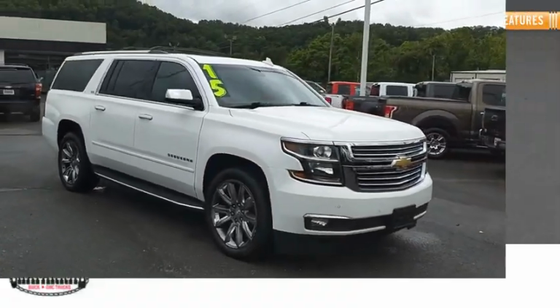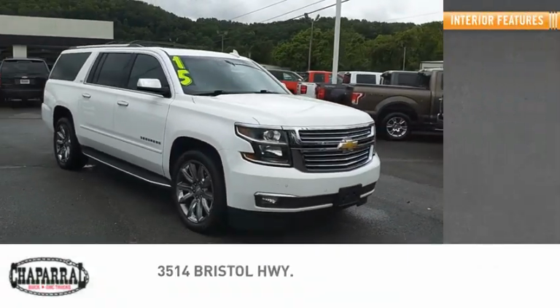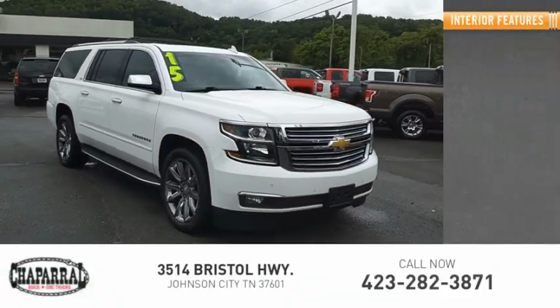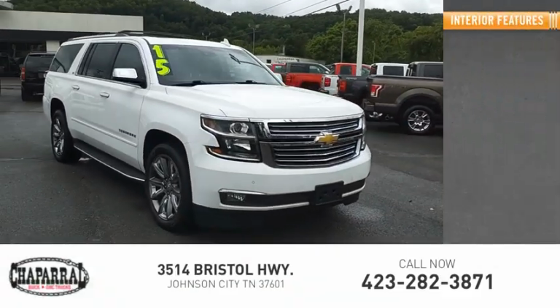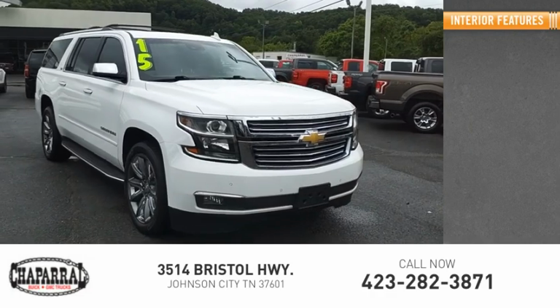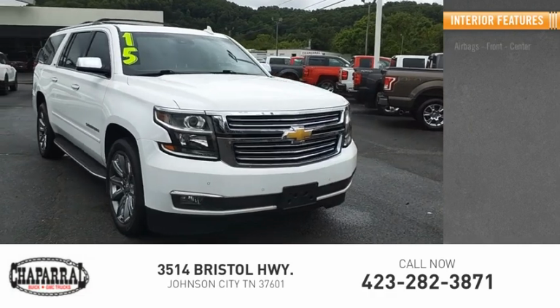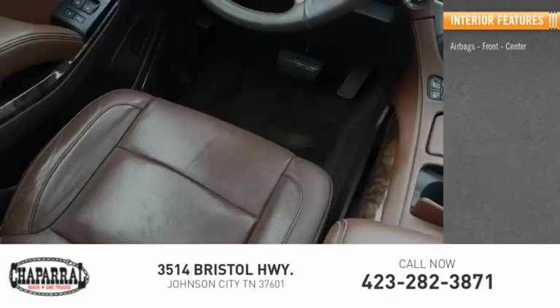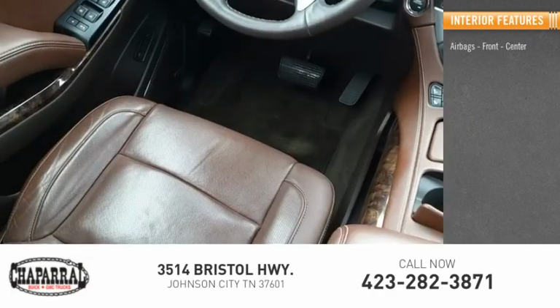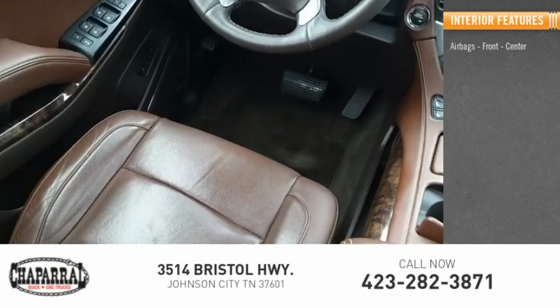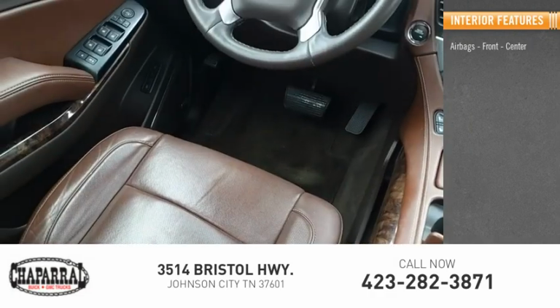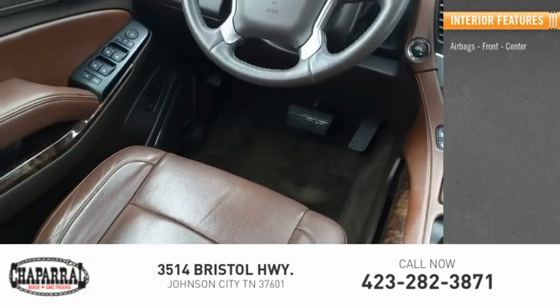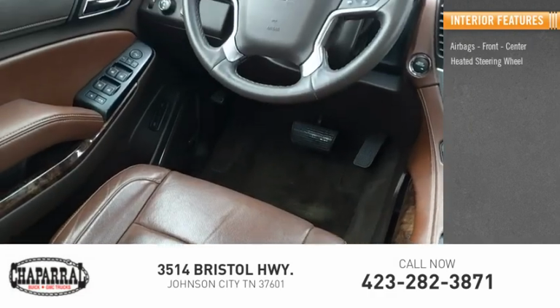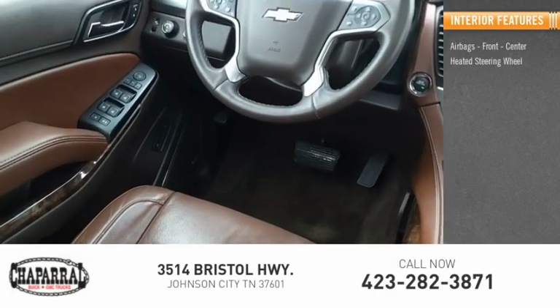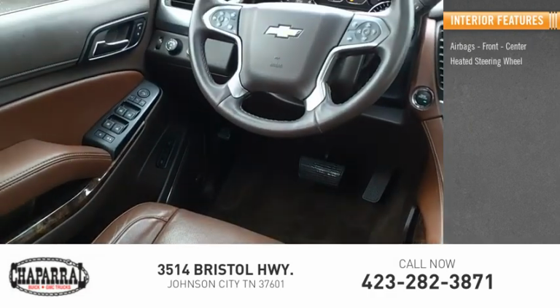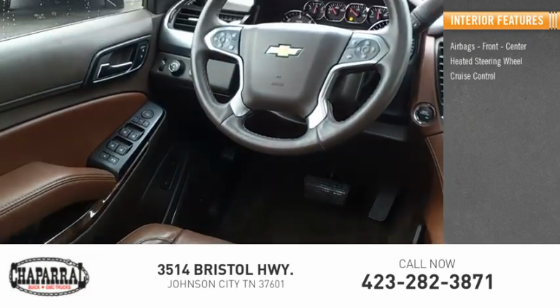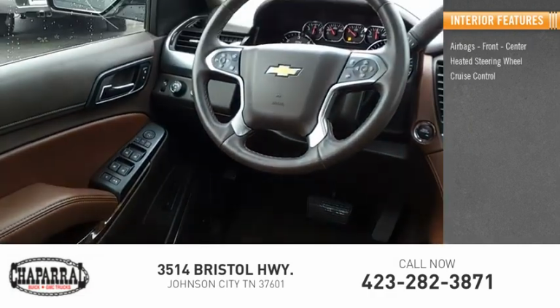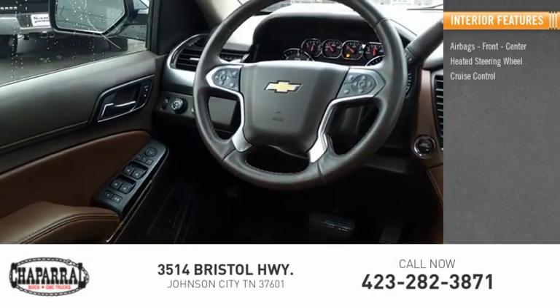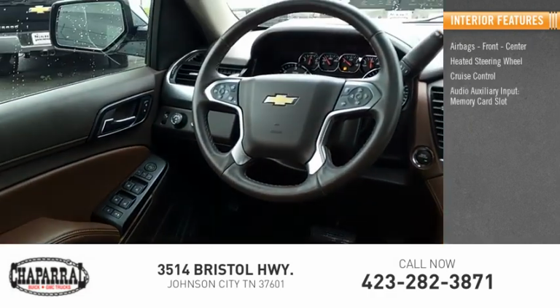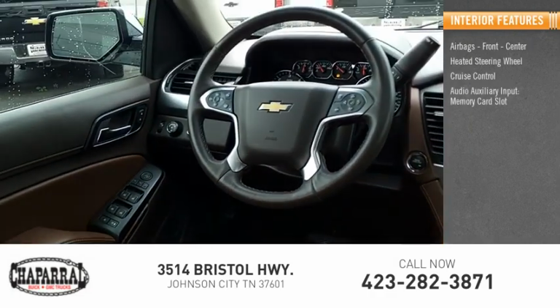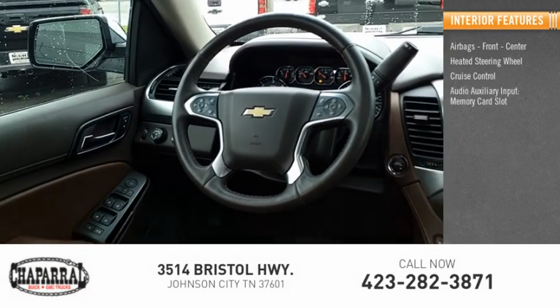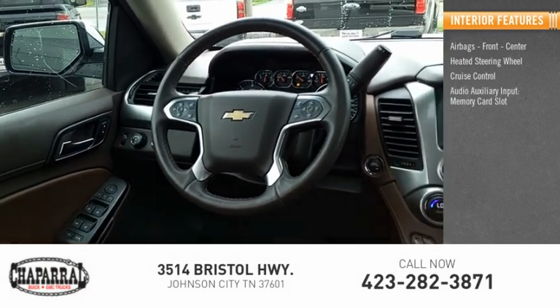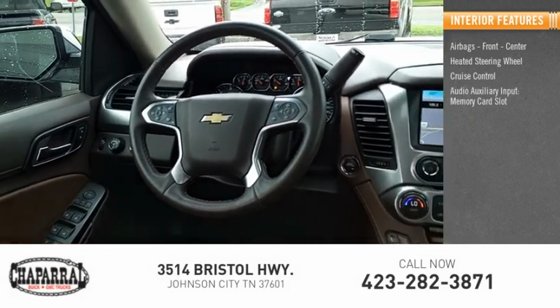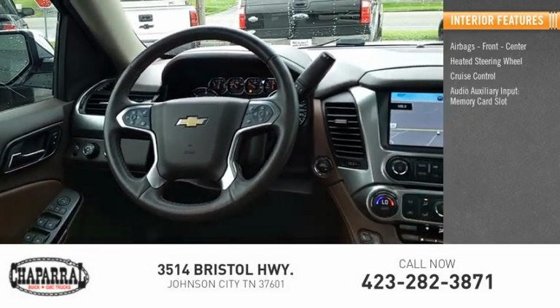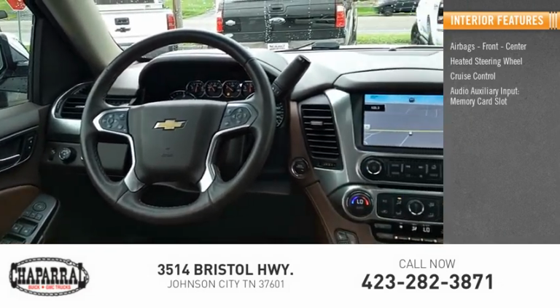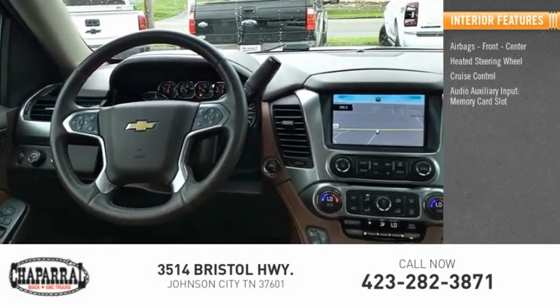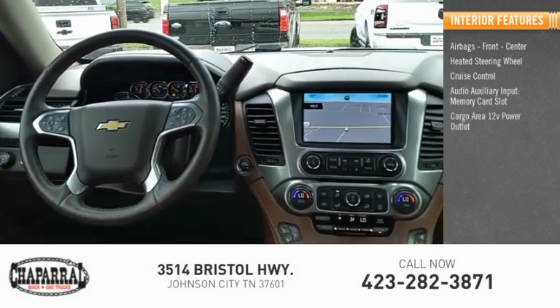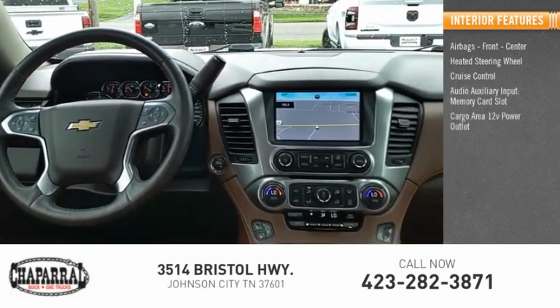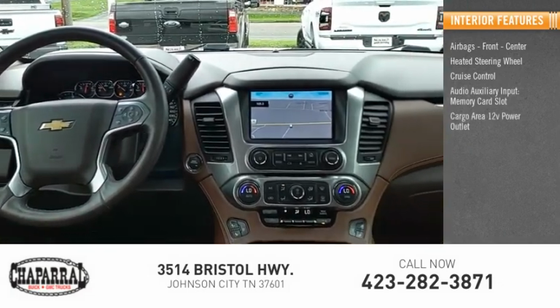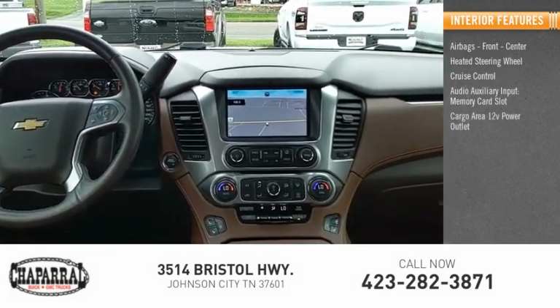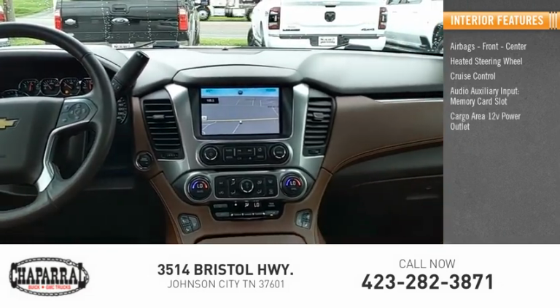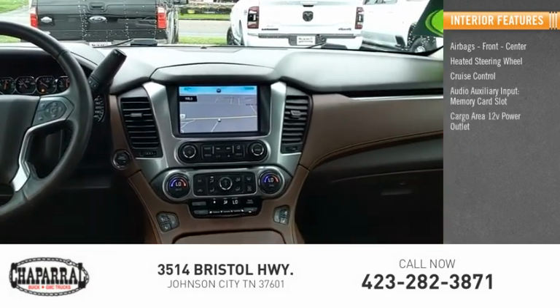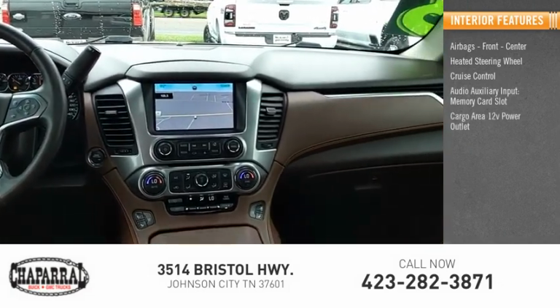Inside you'll find airbags — front, center — heated steering wheel, cruise control, audio auxiliary input, memory card slot, and cargo area 12-volt power outlet.